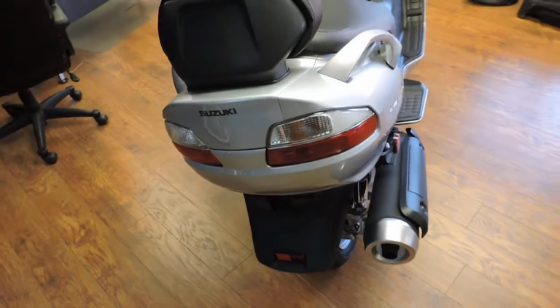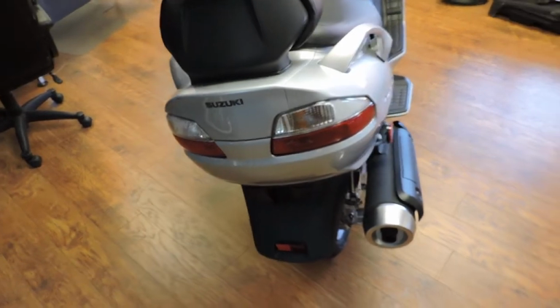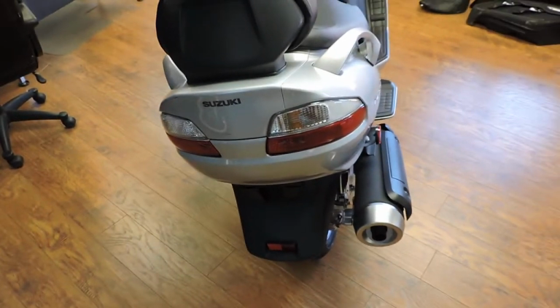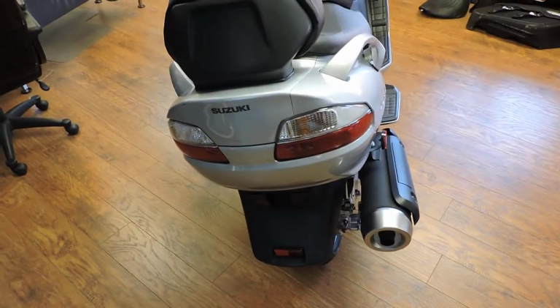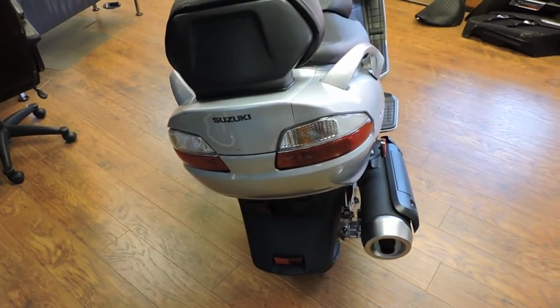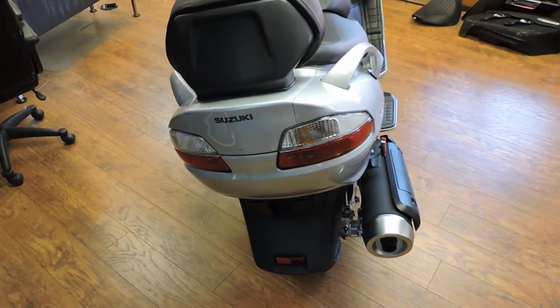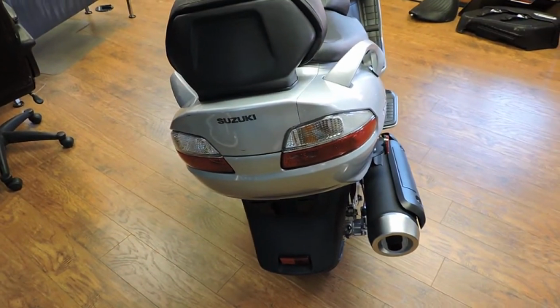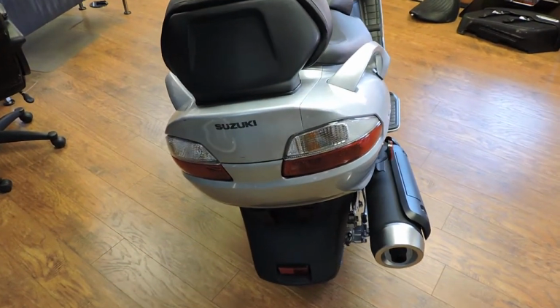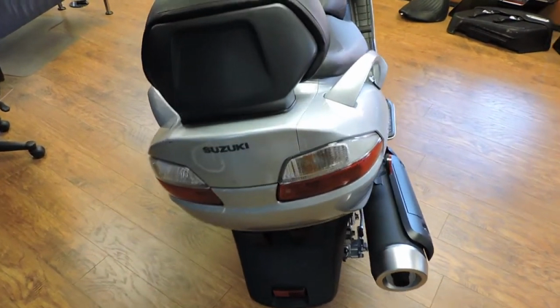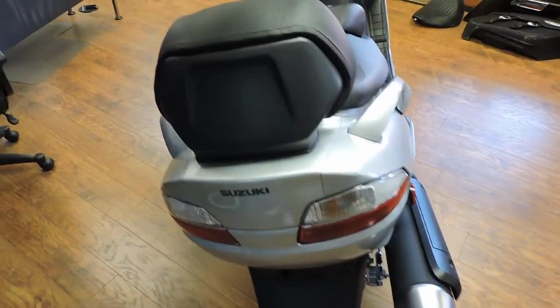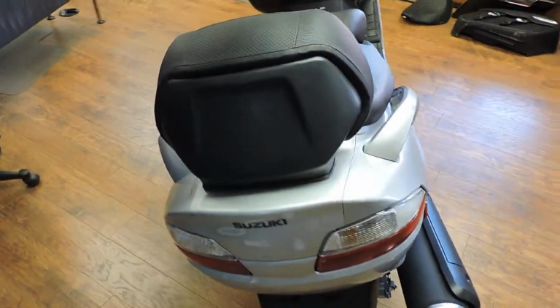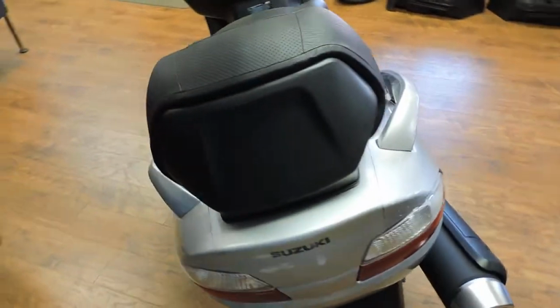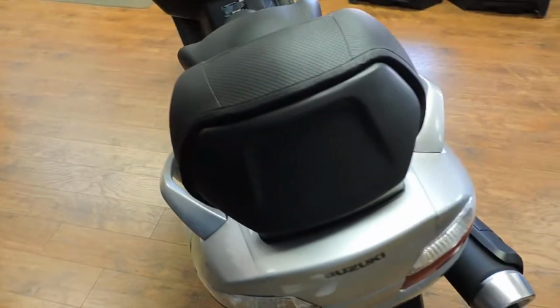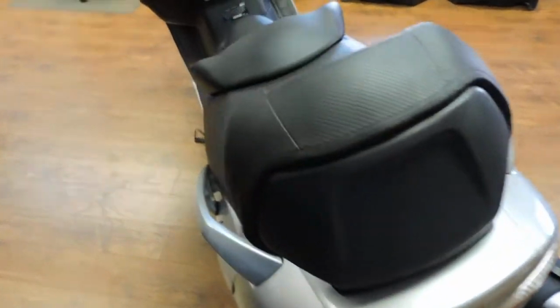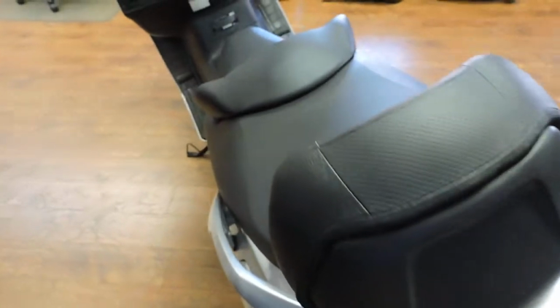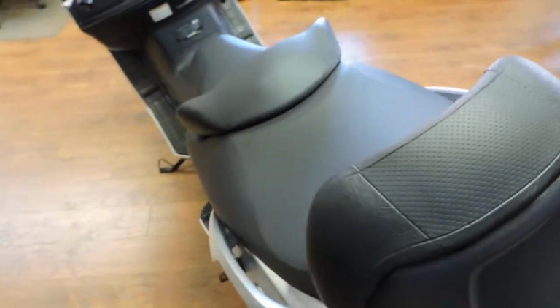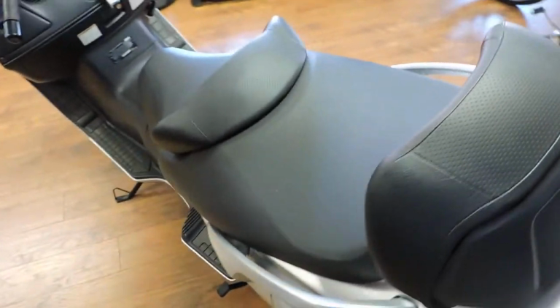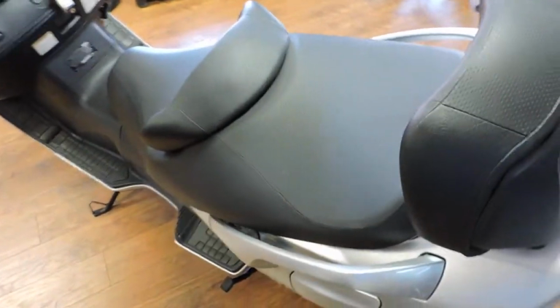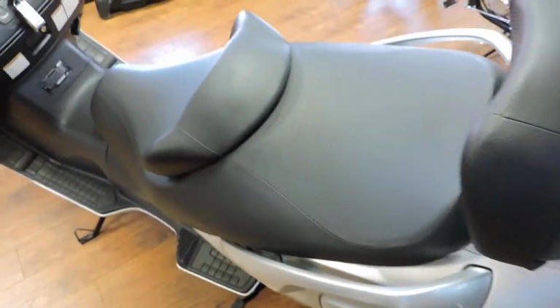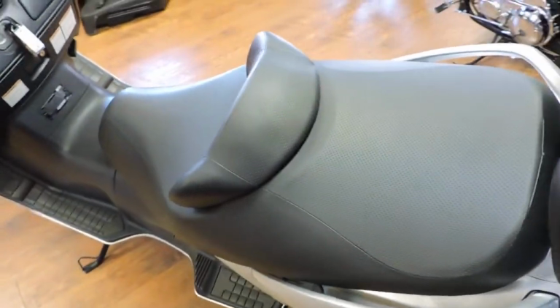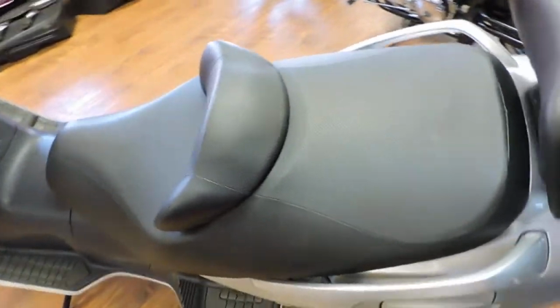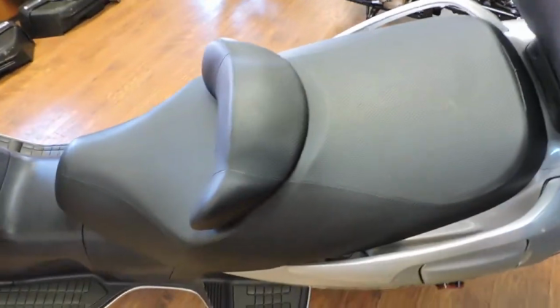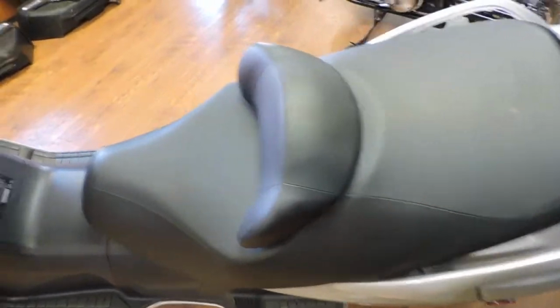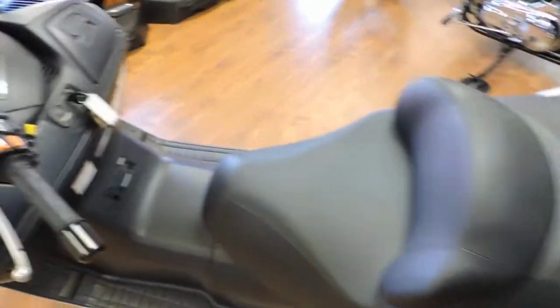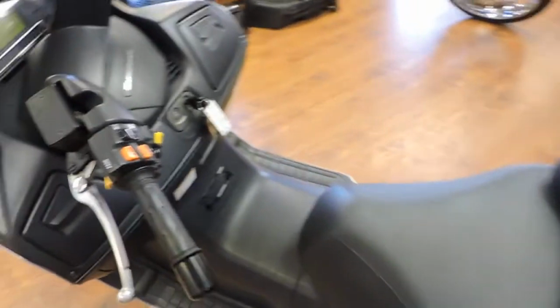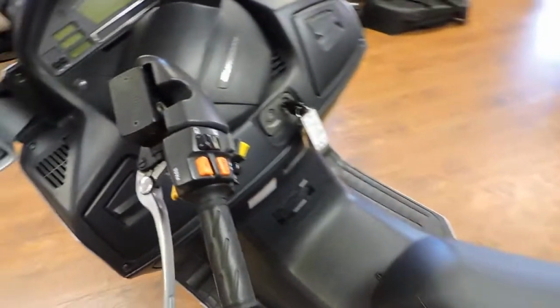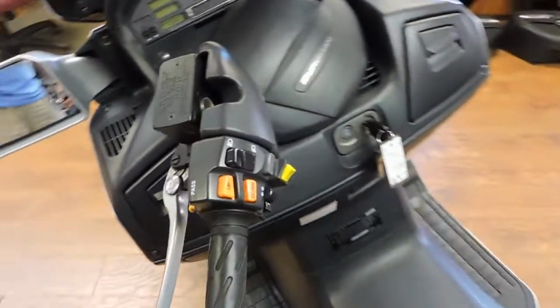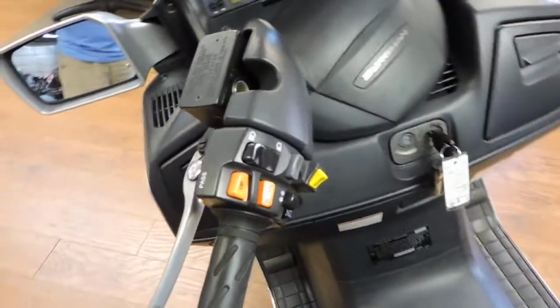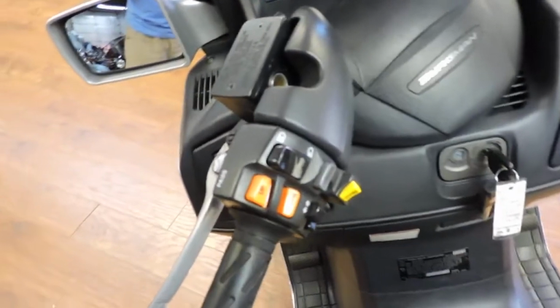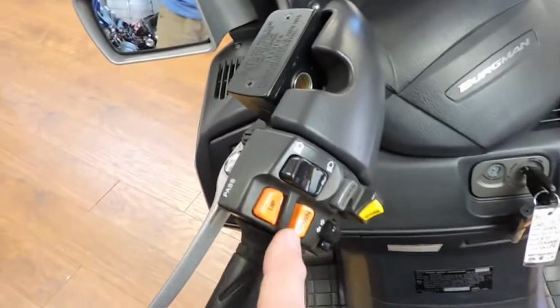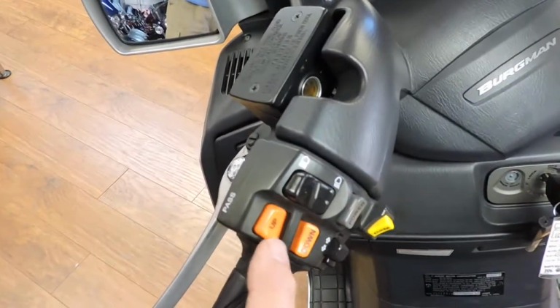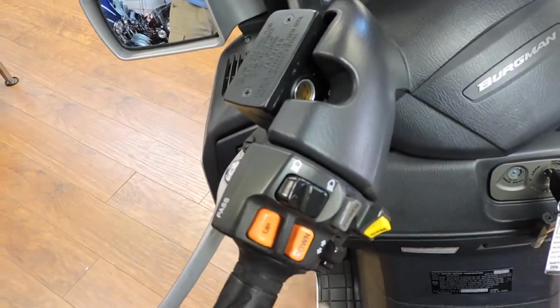They're a 5-speed automatic with overdrive. They'll shift automatically, or if you want to, you've got a paddle shifter here for up and down.